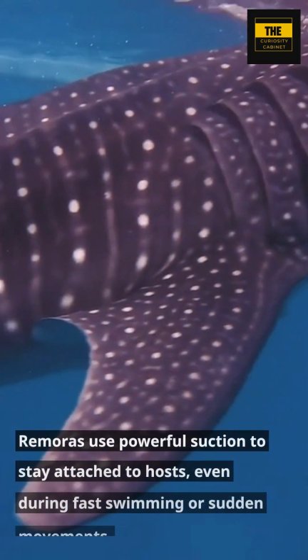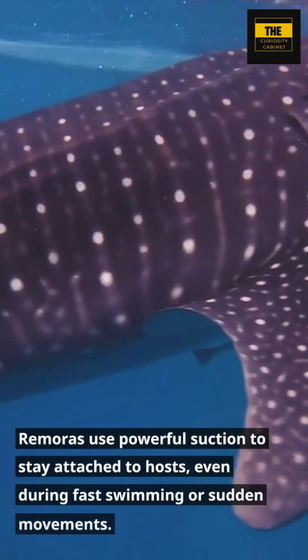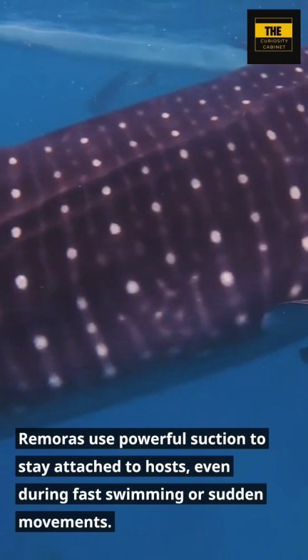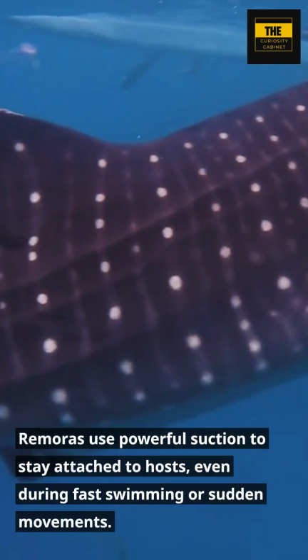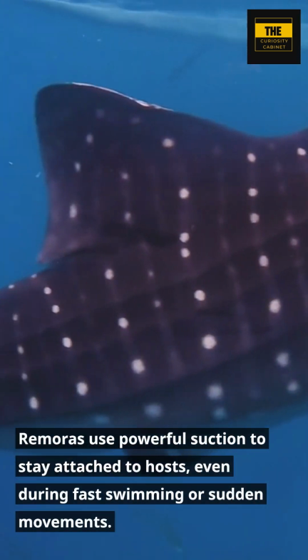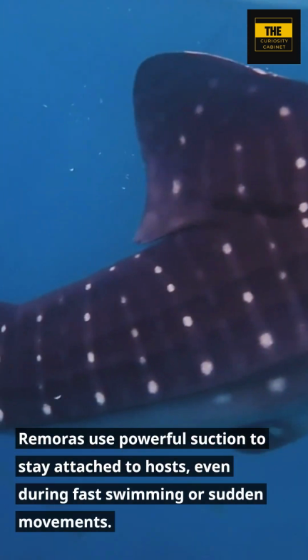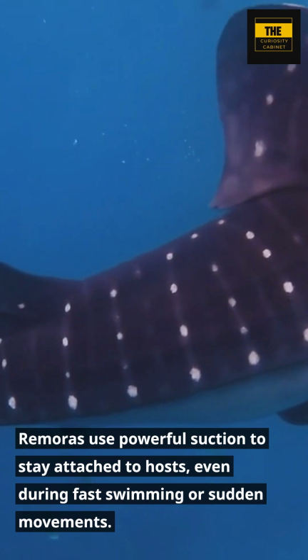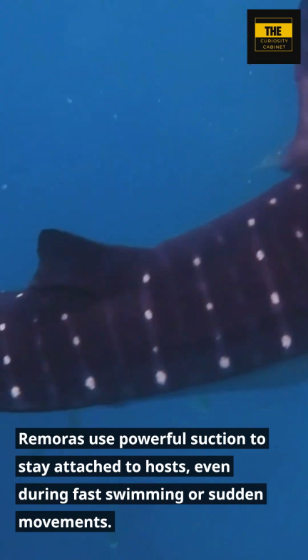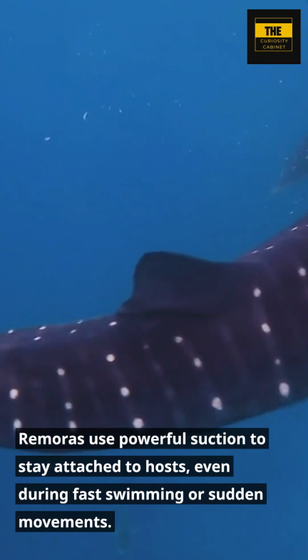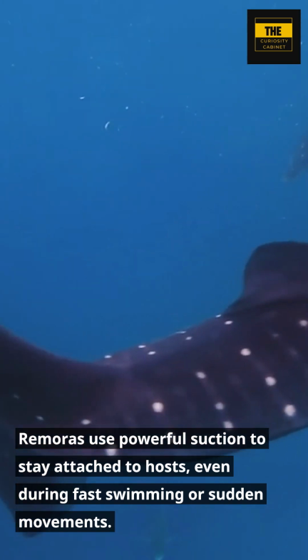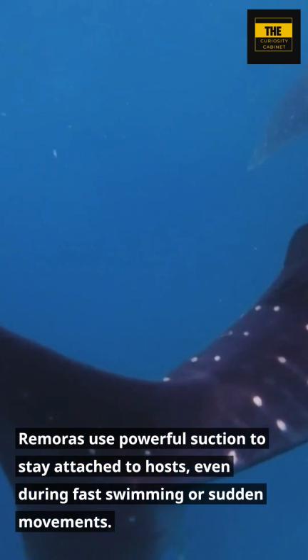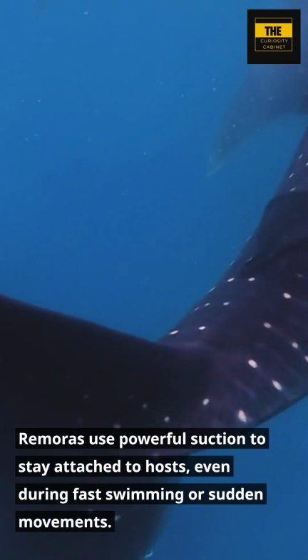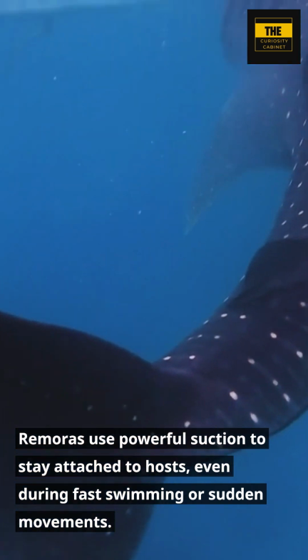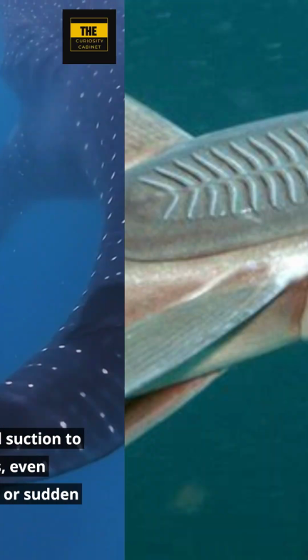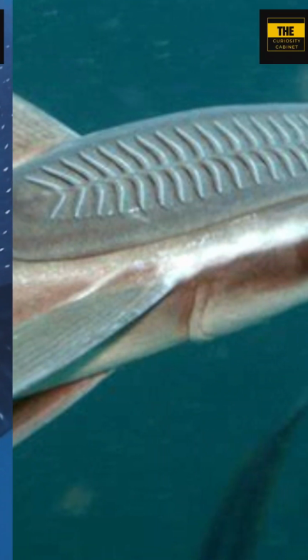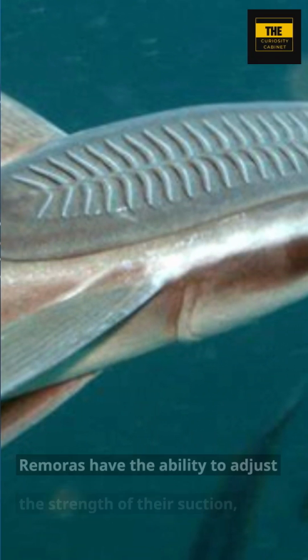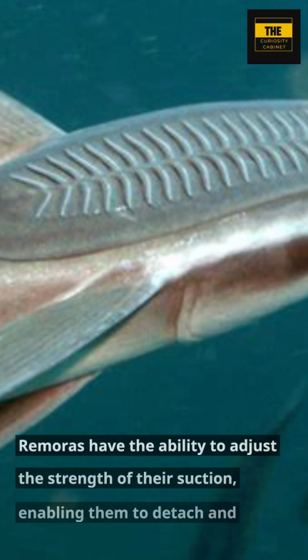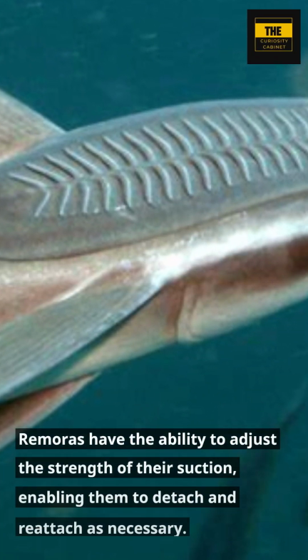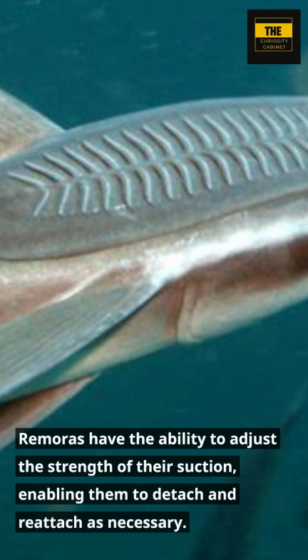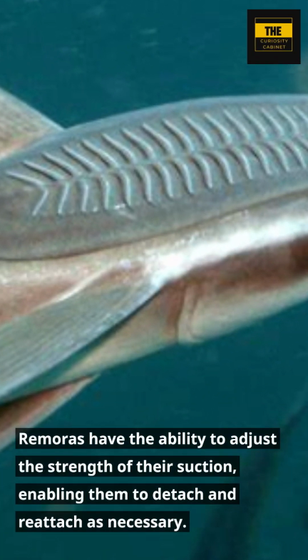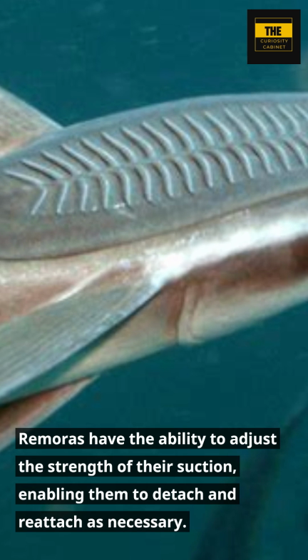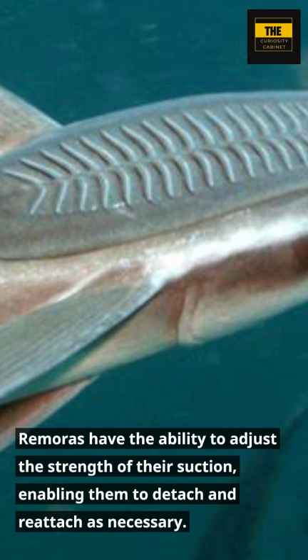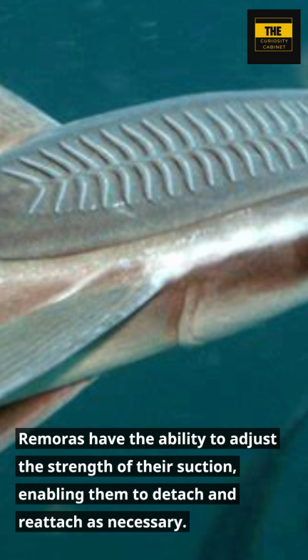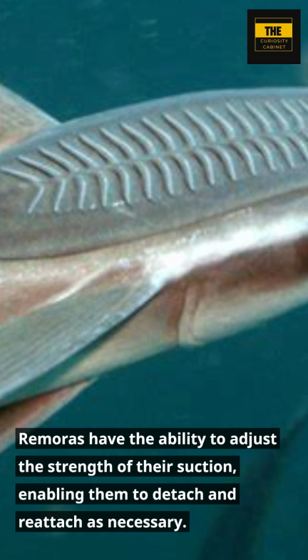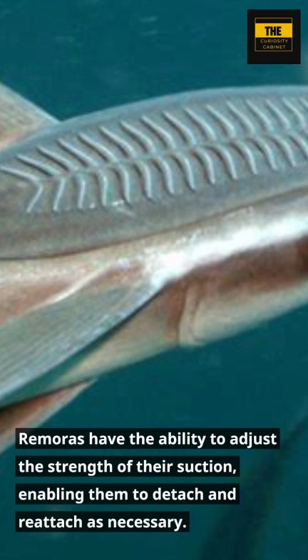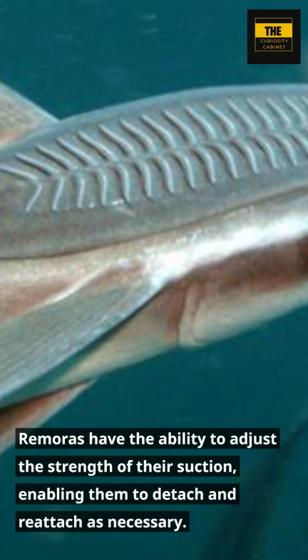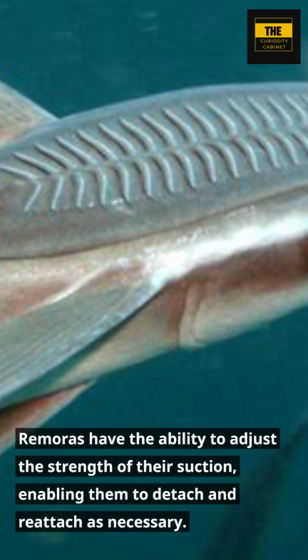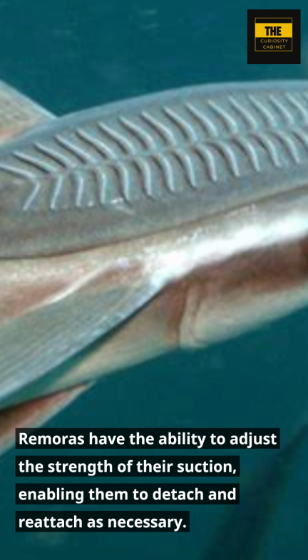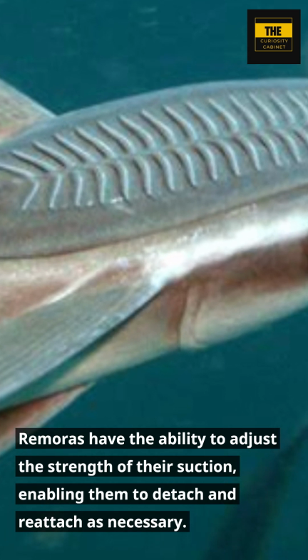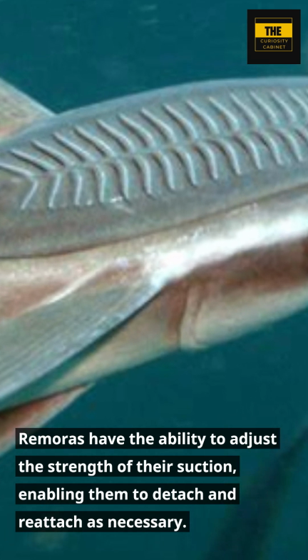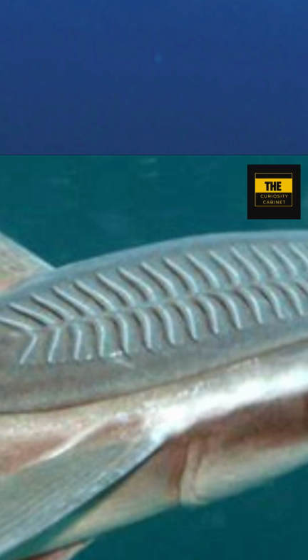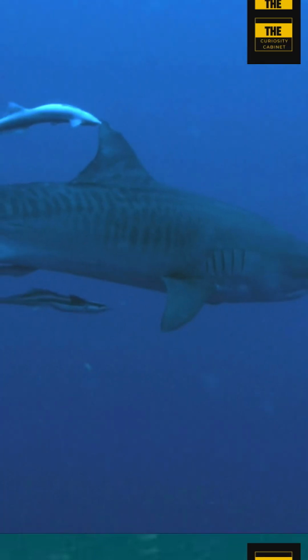Remoras use powerful suction to stay attached to hosts, even during fast swimming or sudden movements. They also have the ability to adjust the strength of their suction, enabling them to detach and reattach as necessary.